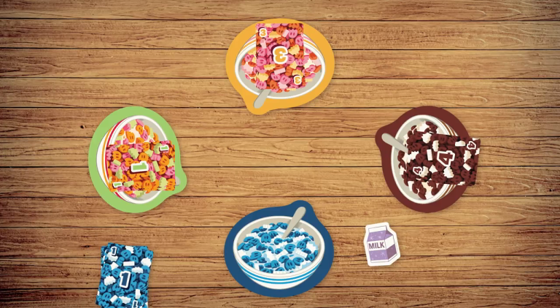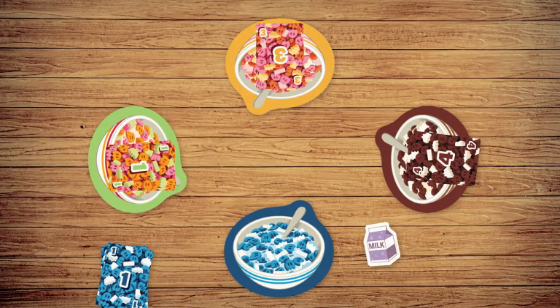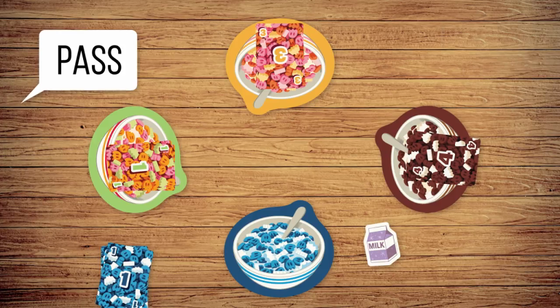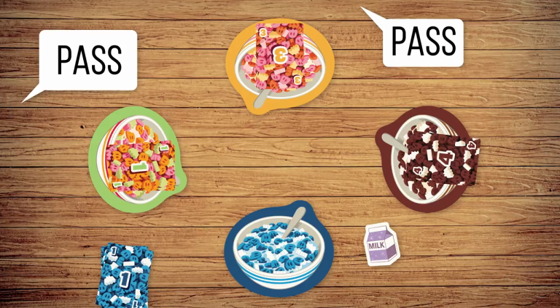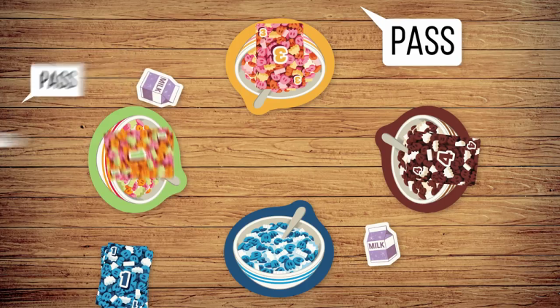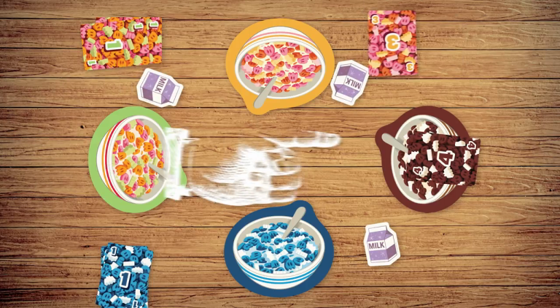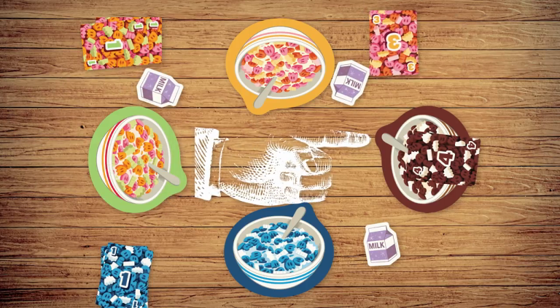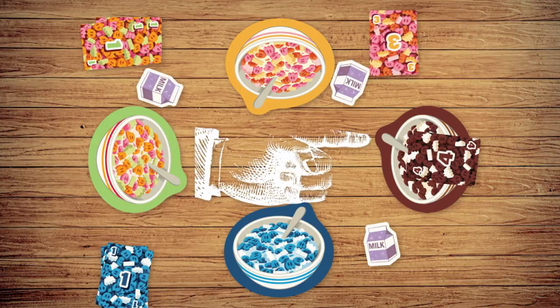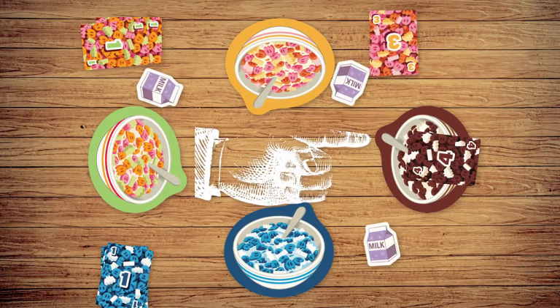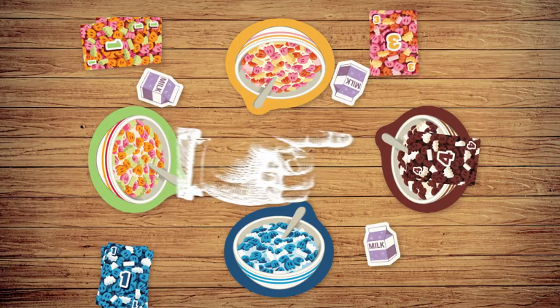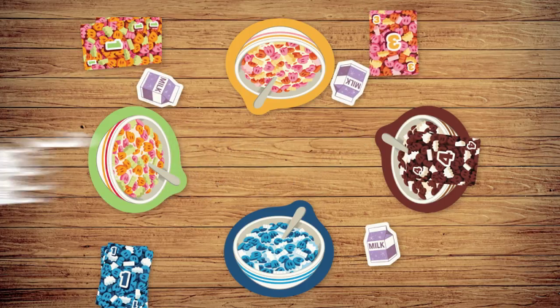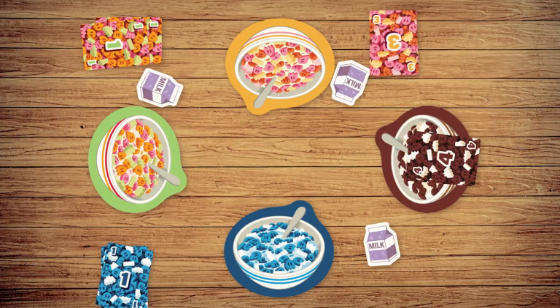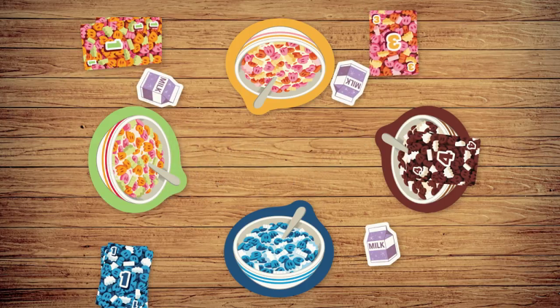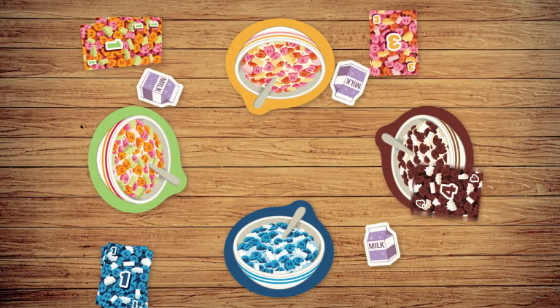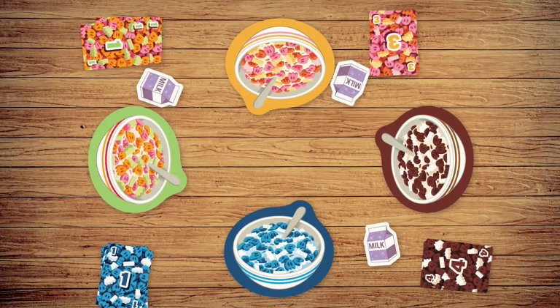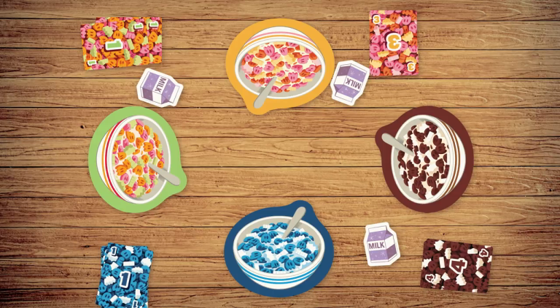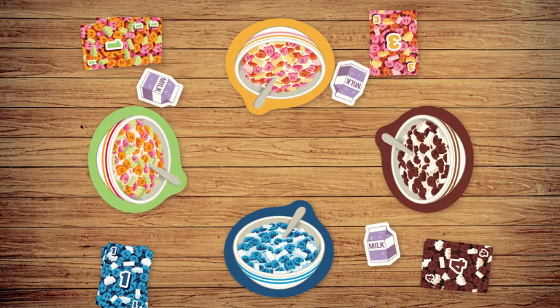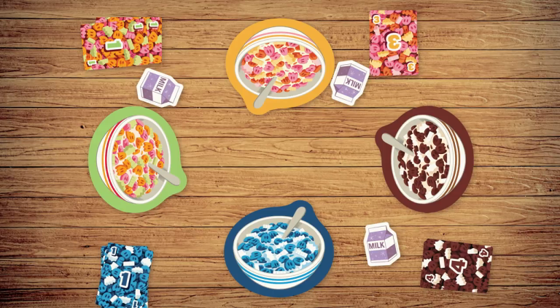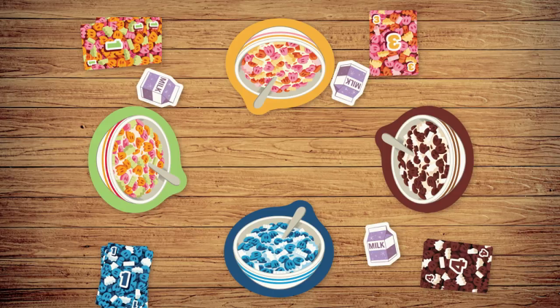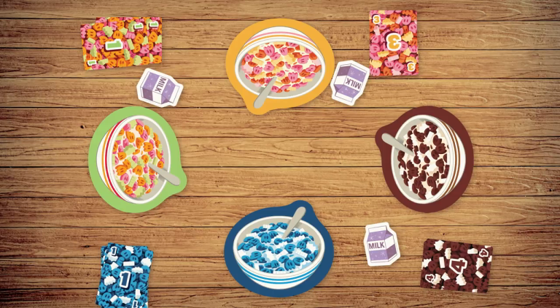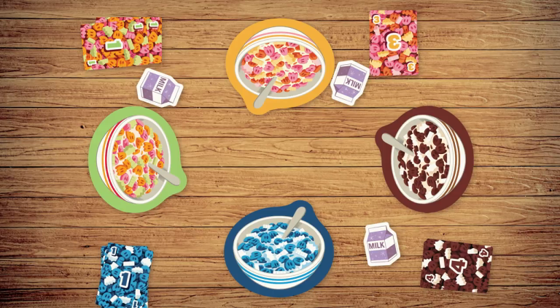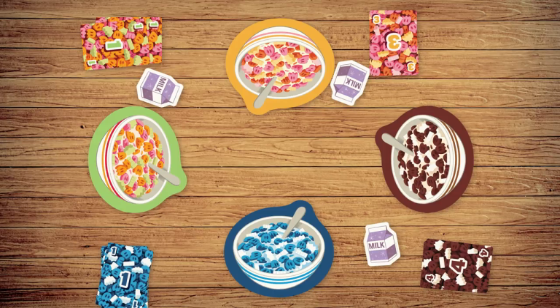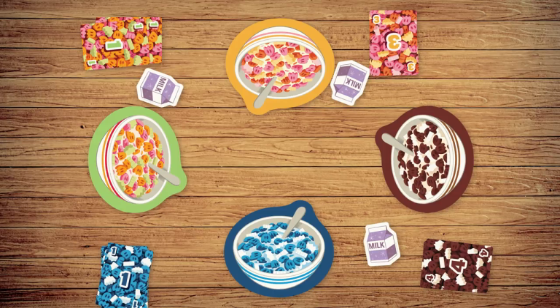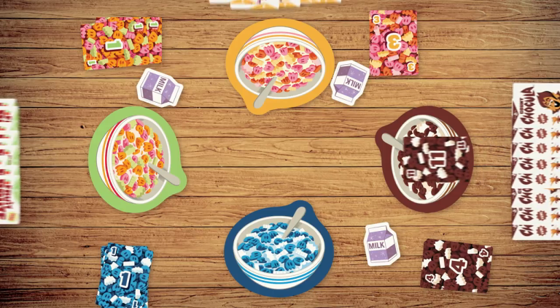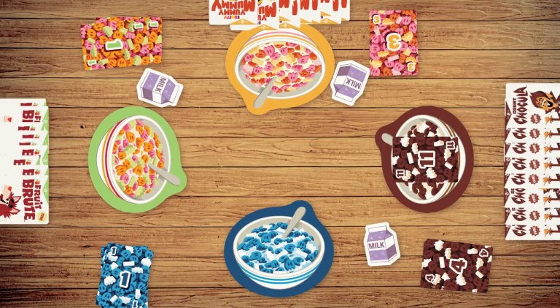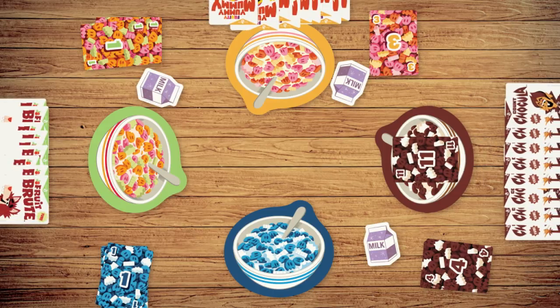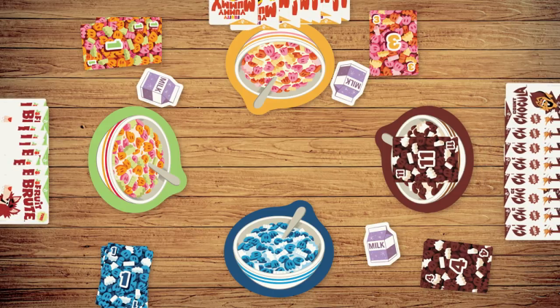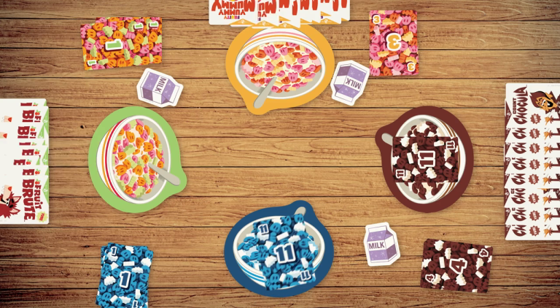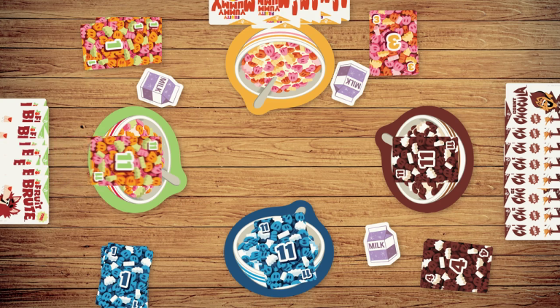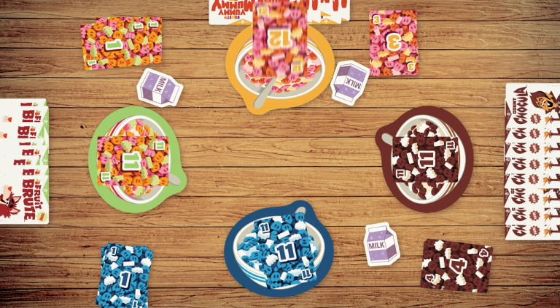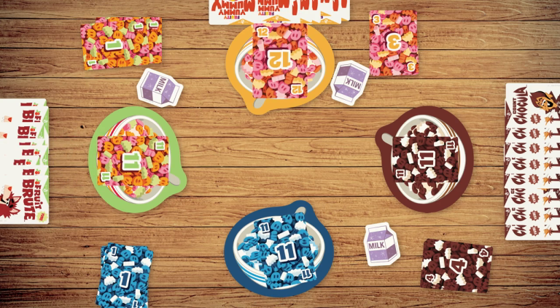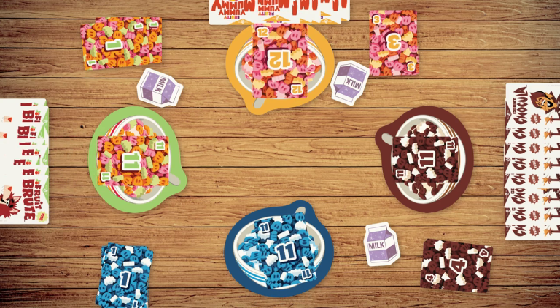Take a milk token and move the cards from your bowl into your scoring pile — you are out of the round! The round ends when only one player remains. That player moves their cards from their bowl into their scoring pile, but does not take a milk token. They start the next round, and all players use their leftover cards.